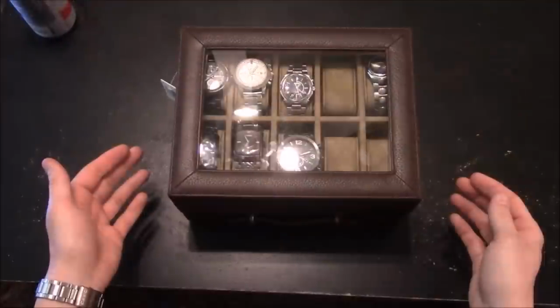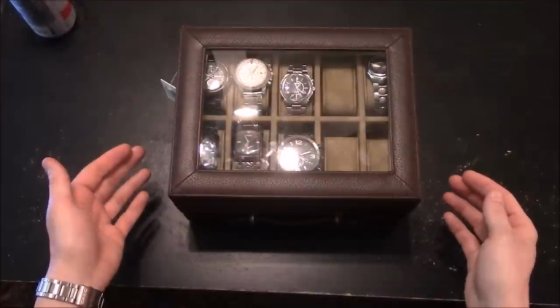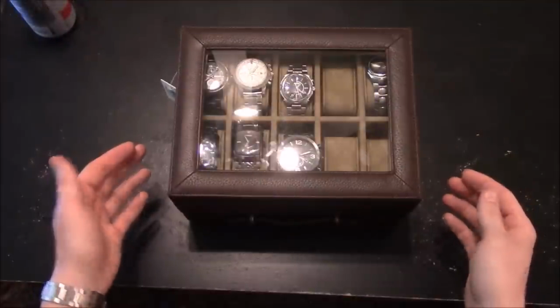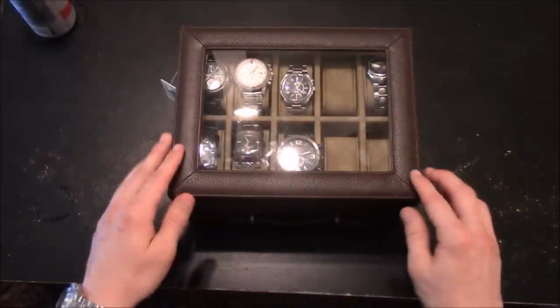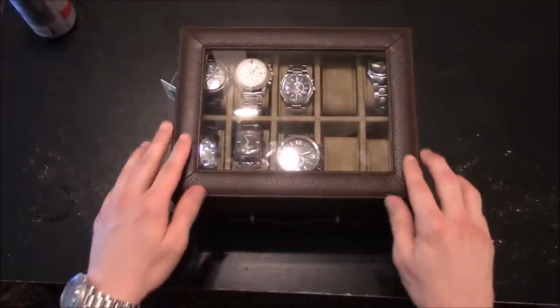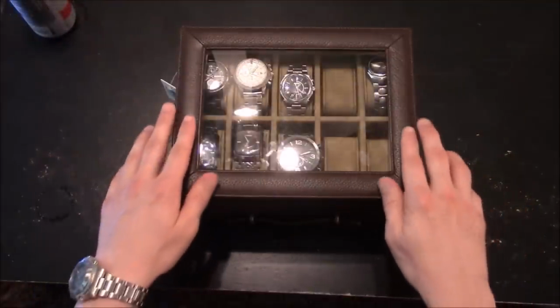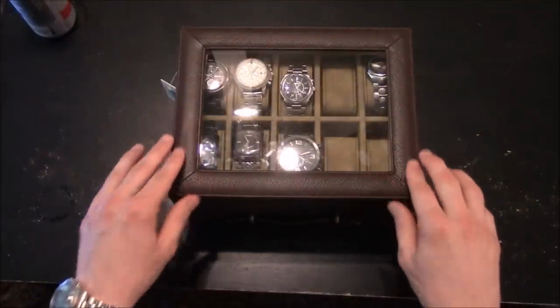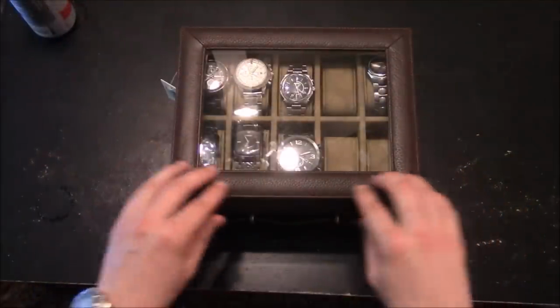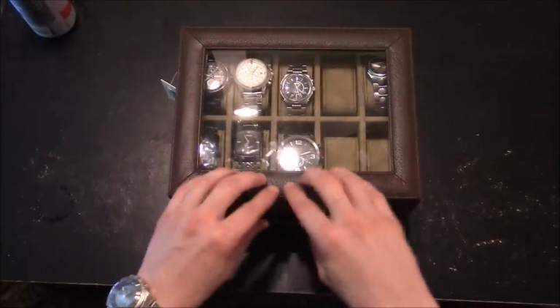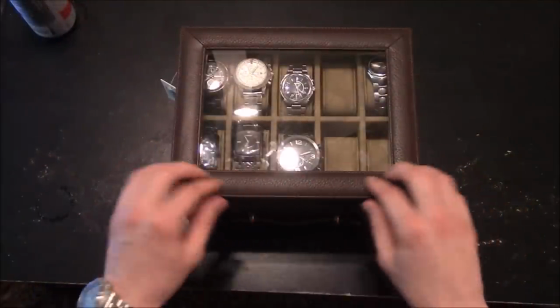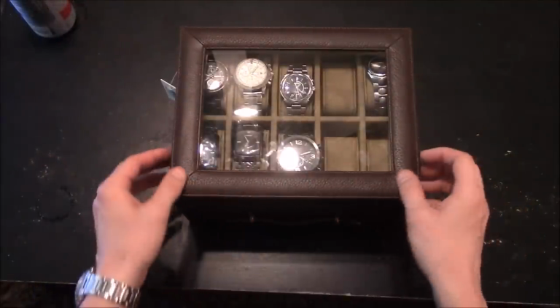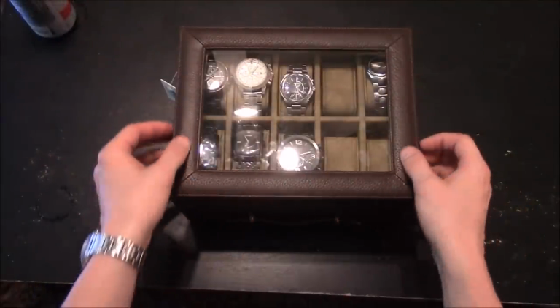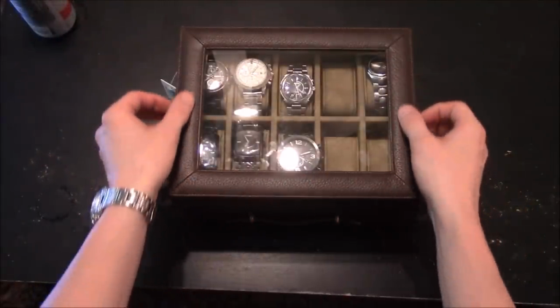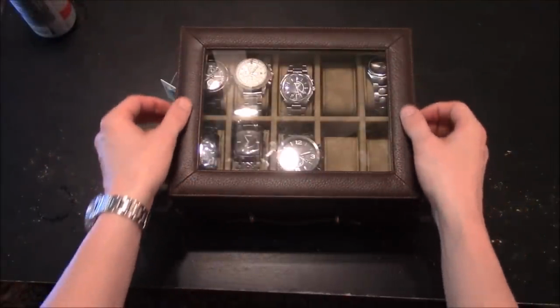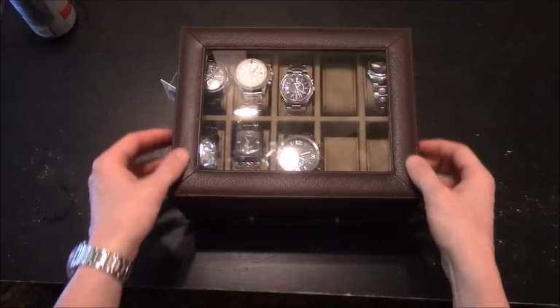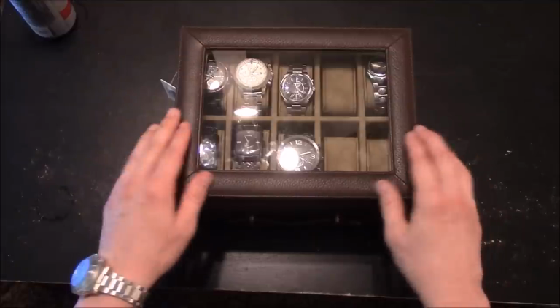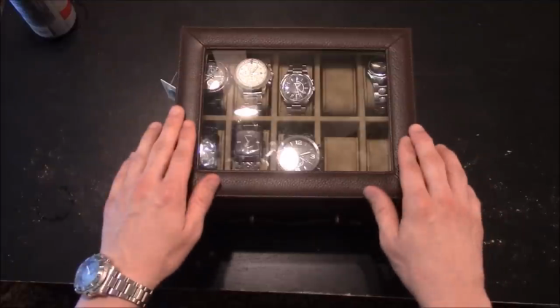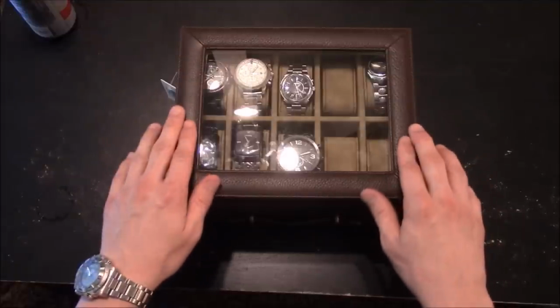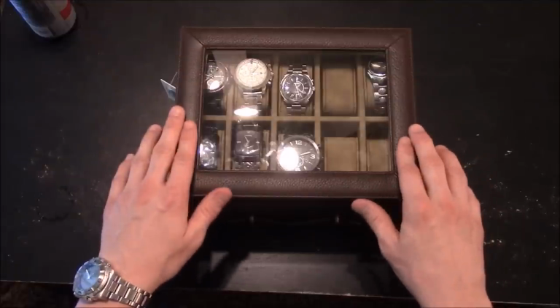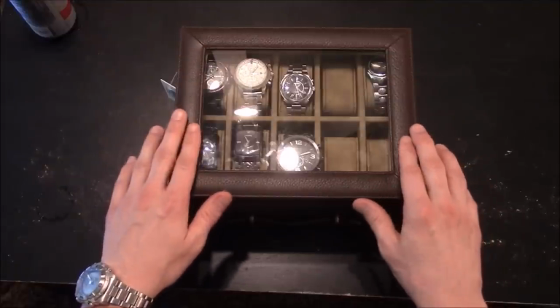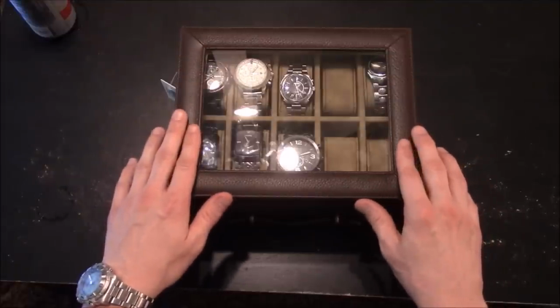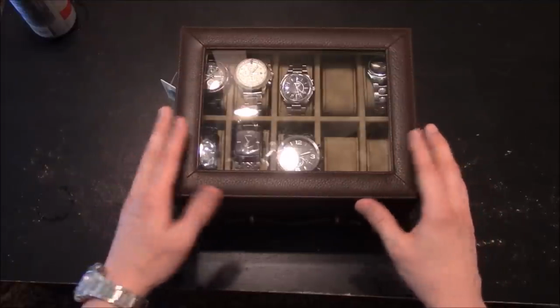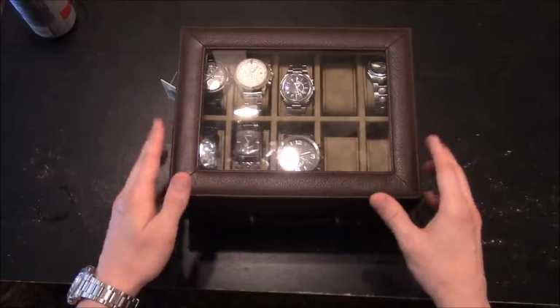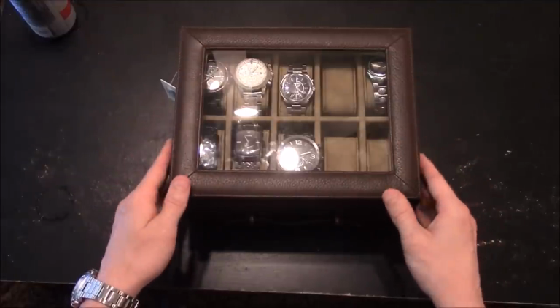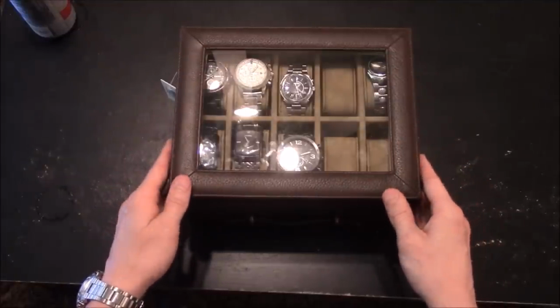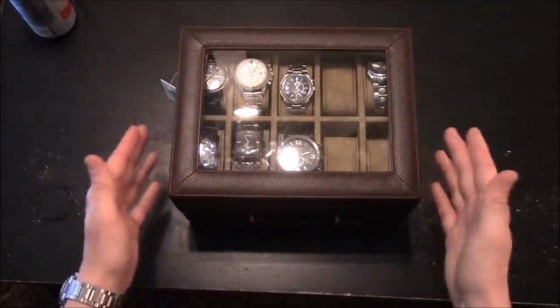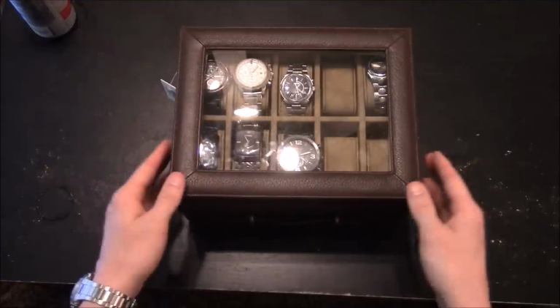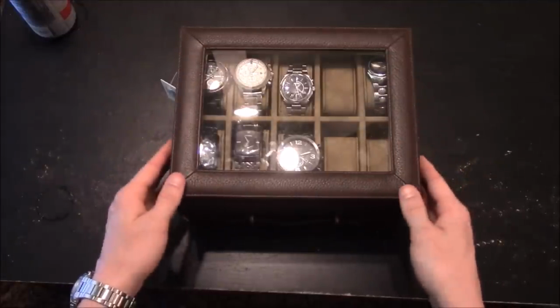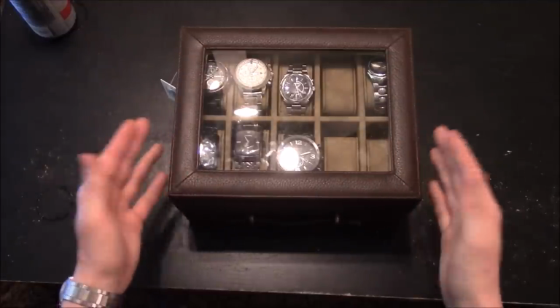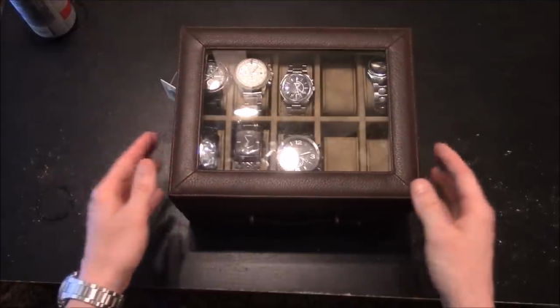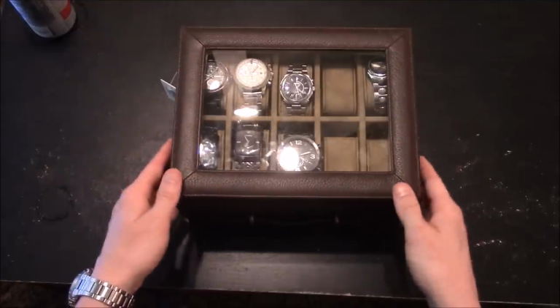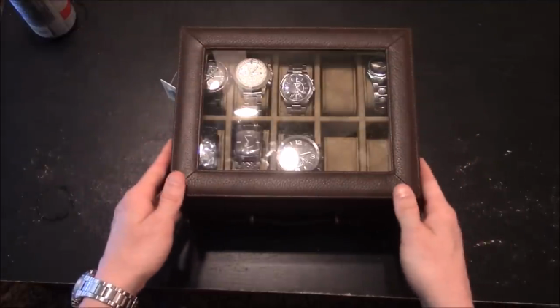As you can see here, the outside is a brown leather covering and it feels real good, nice, and elegant. And it's something you want for your better watches.